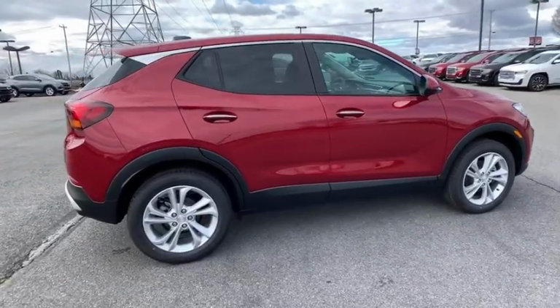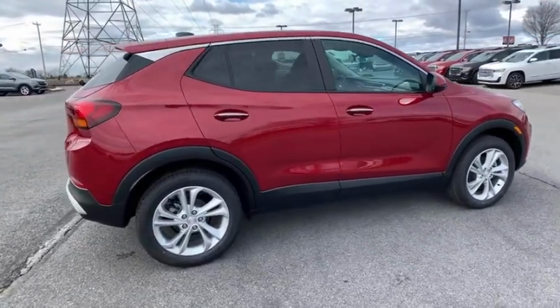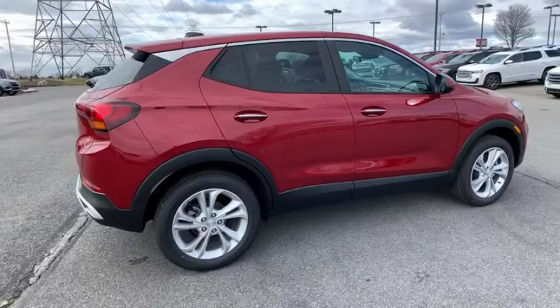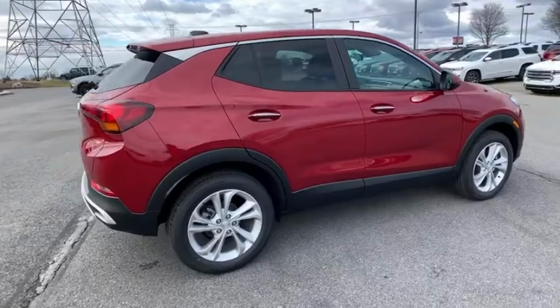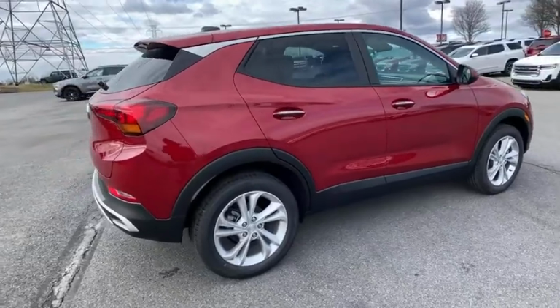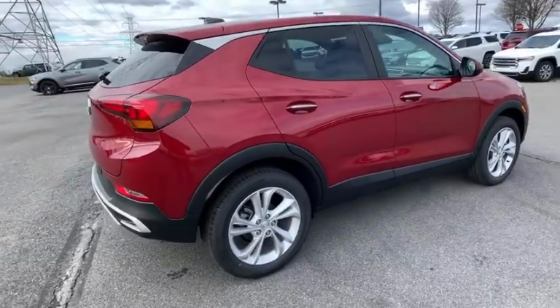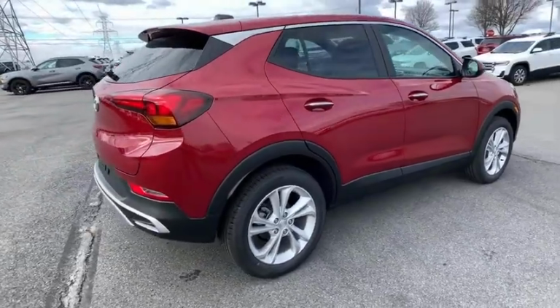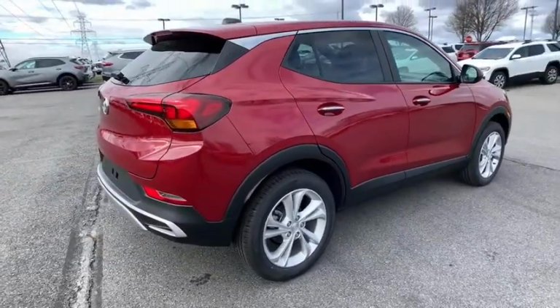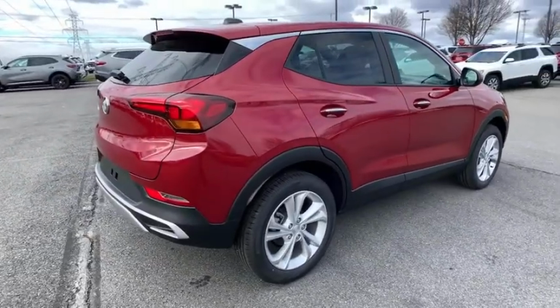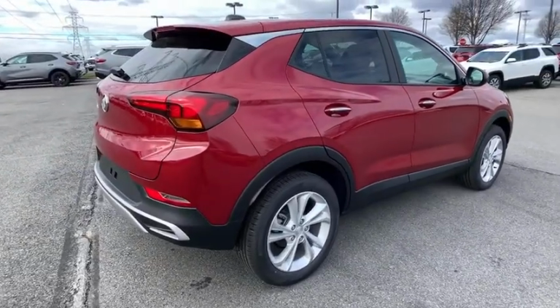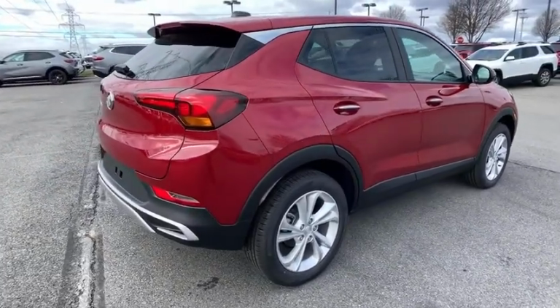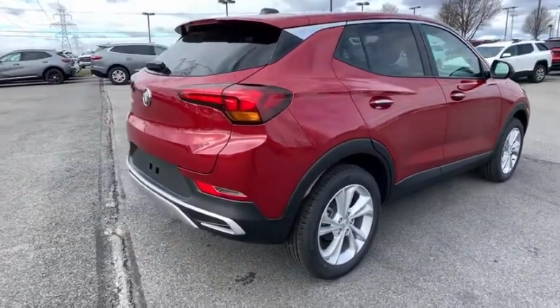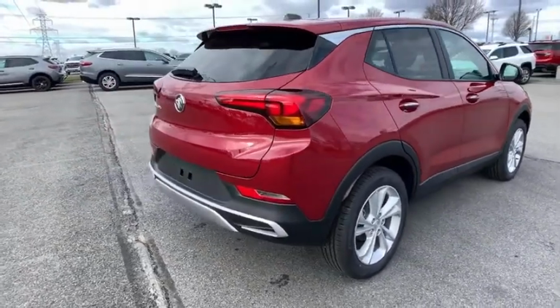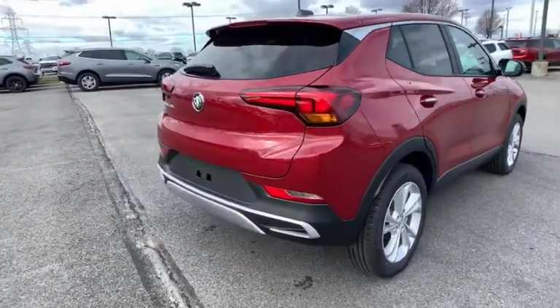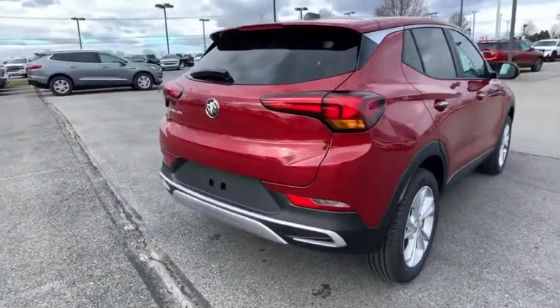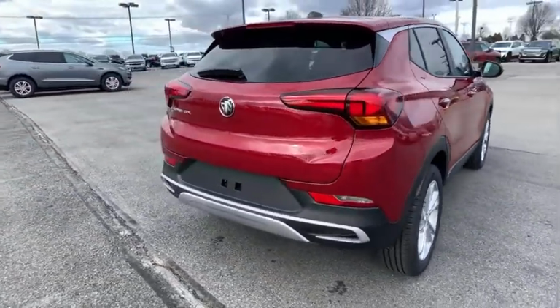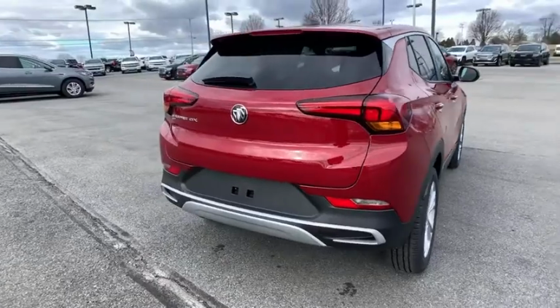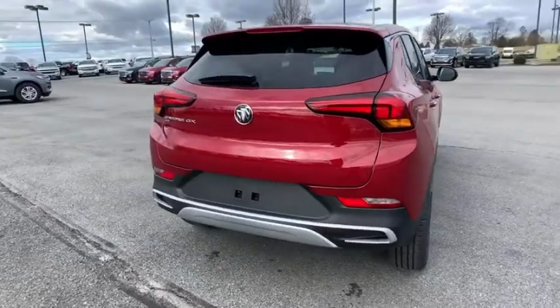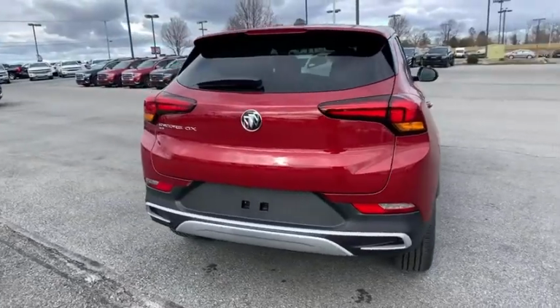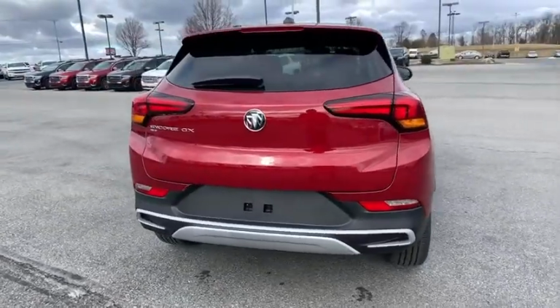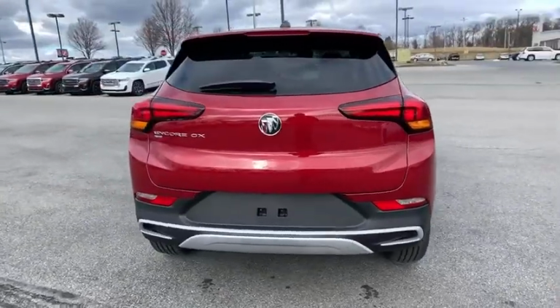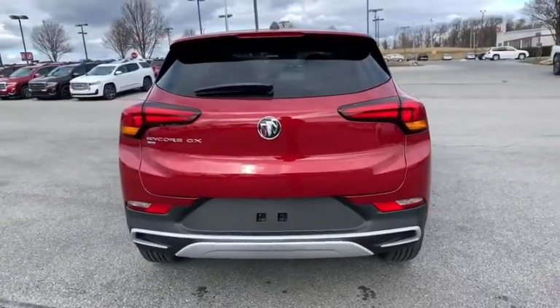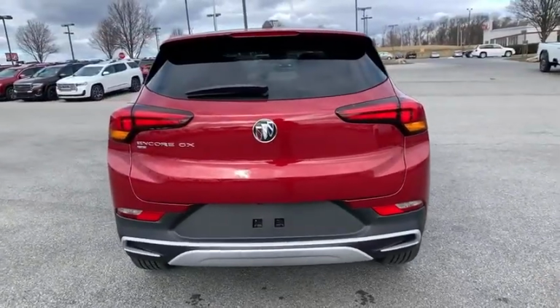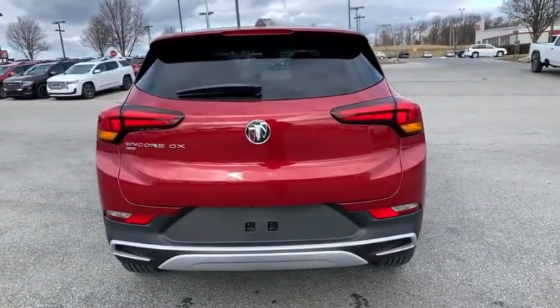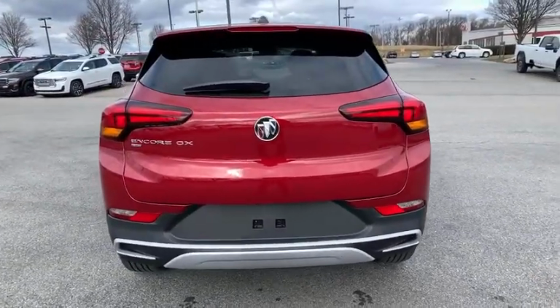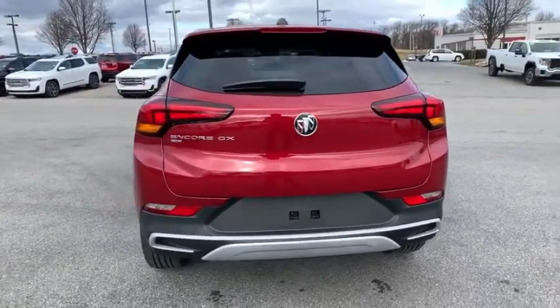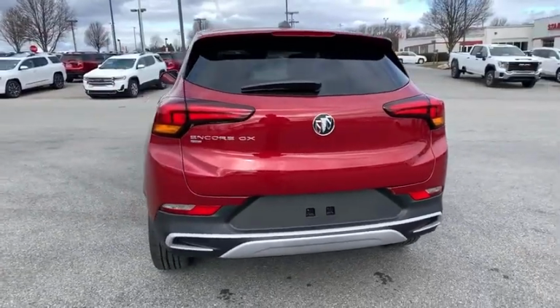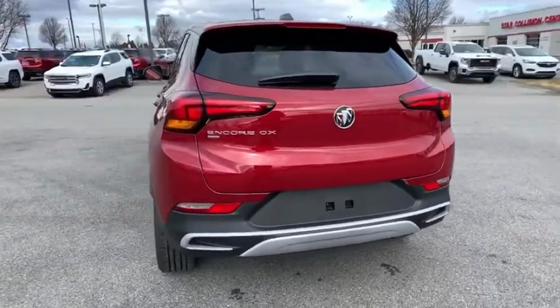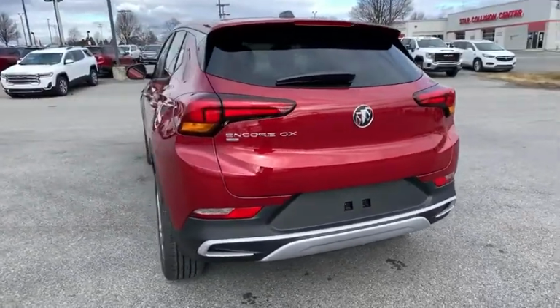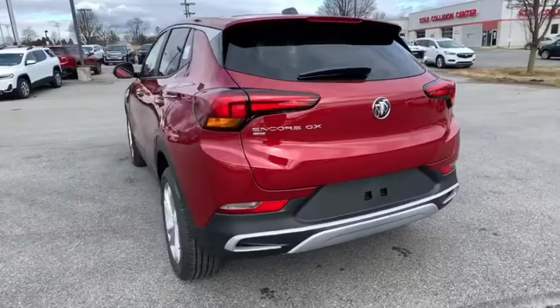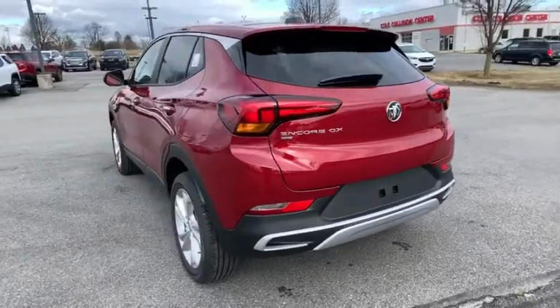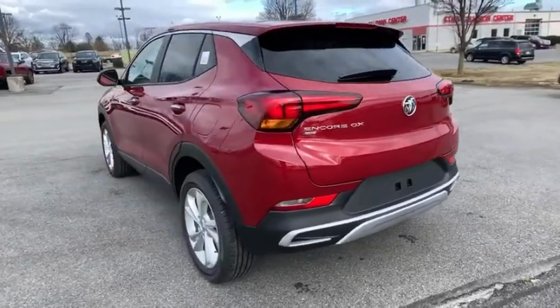Traction control, dual airbags, alloy wheels, power steering, four-wheel disc brakes, electronic stability control, fog light, compass, security system, power windows, rear window defroster.